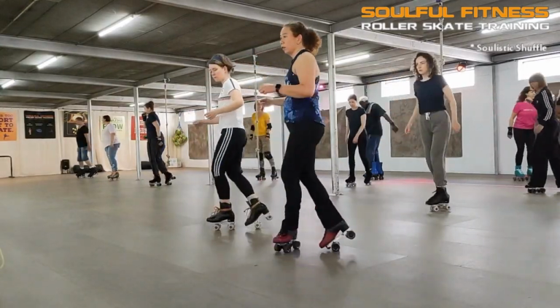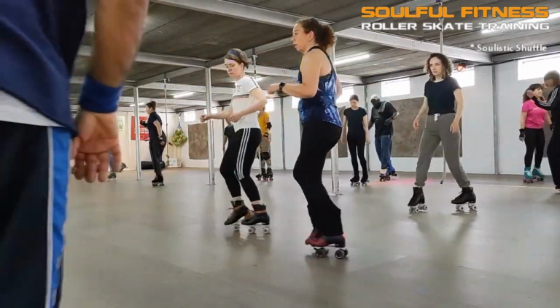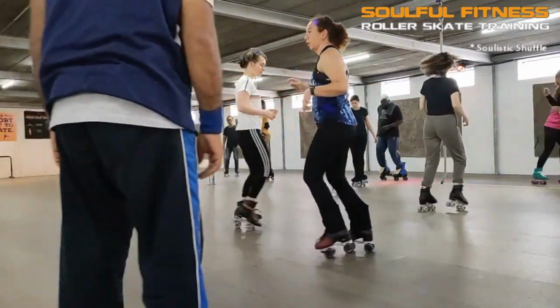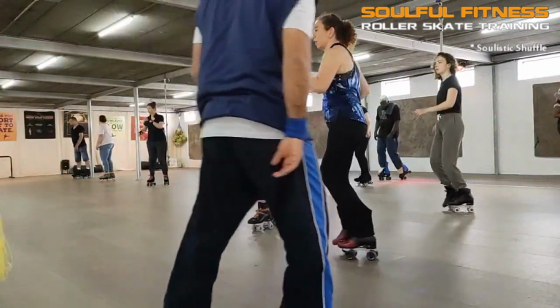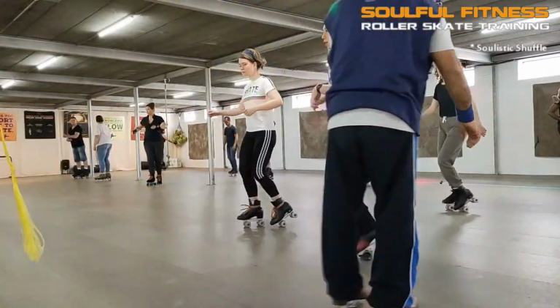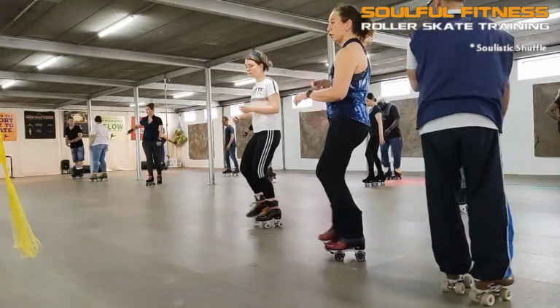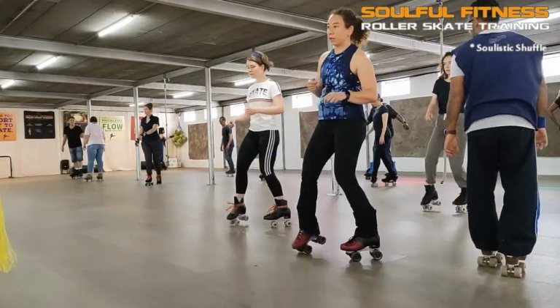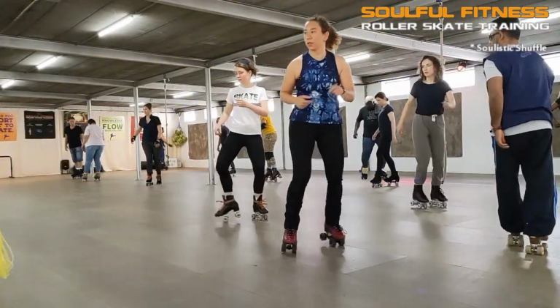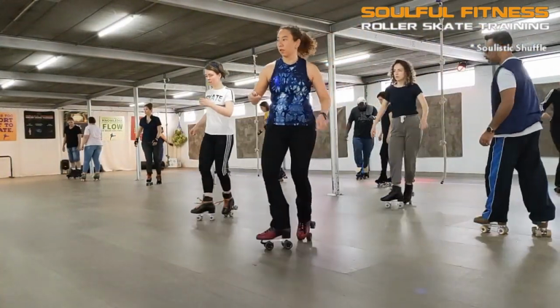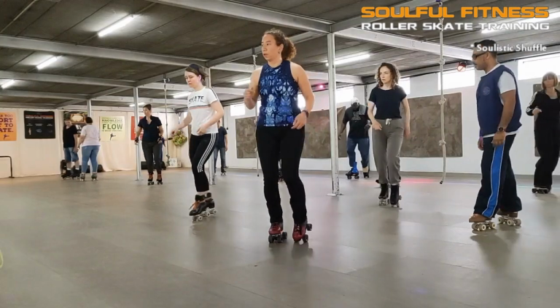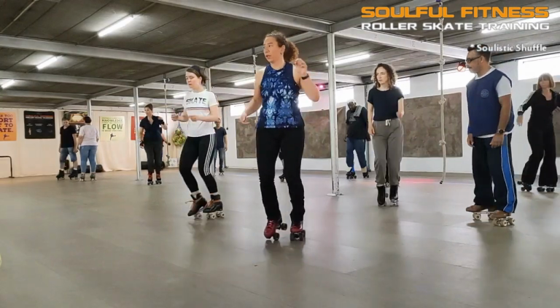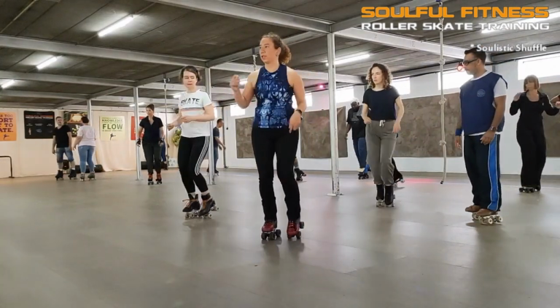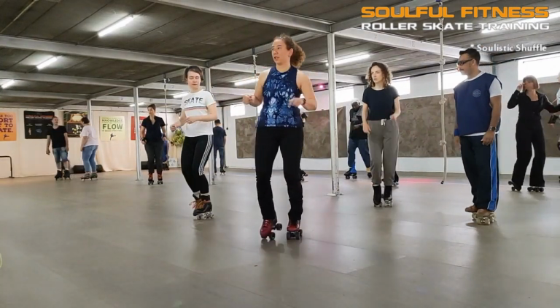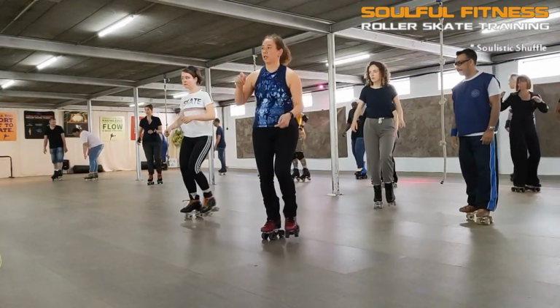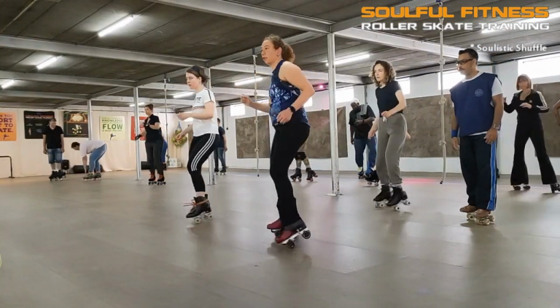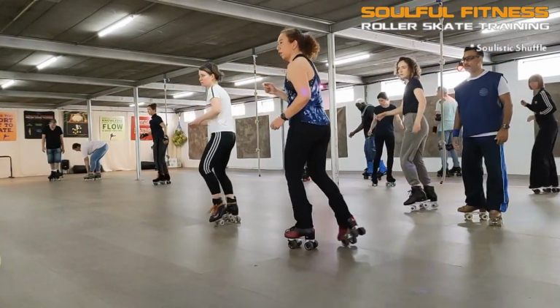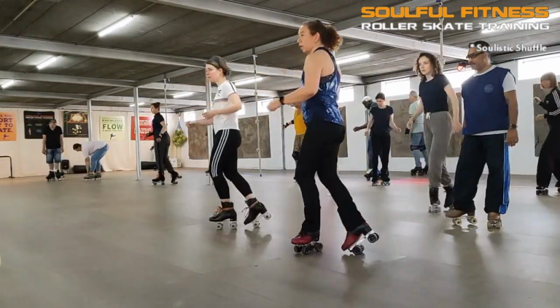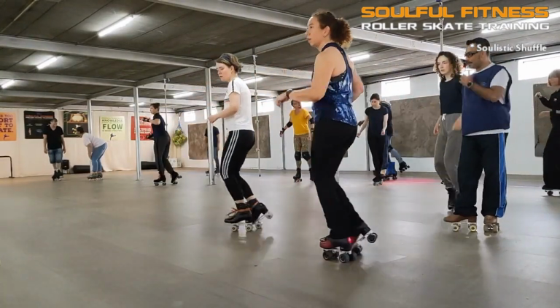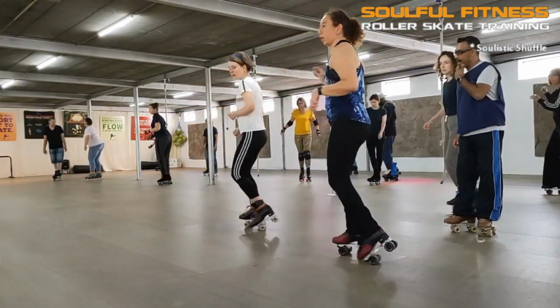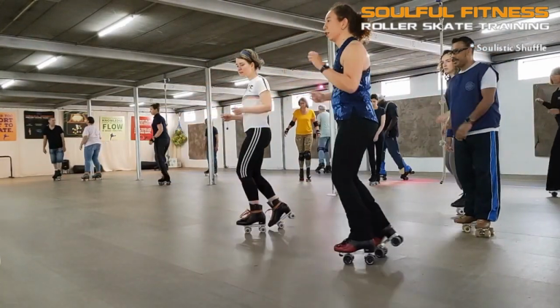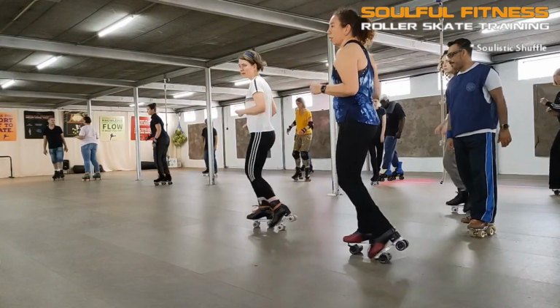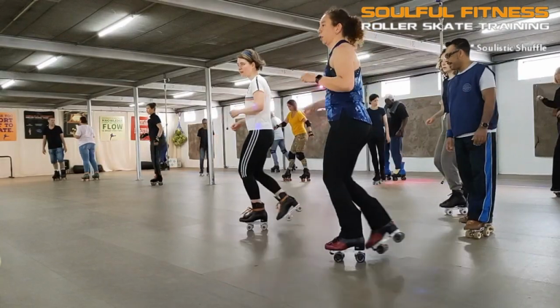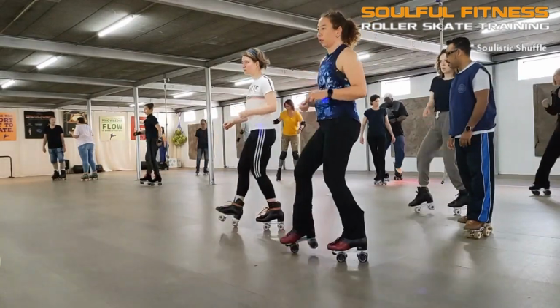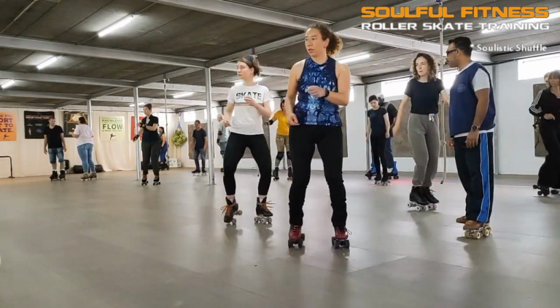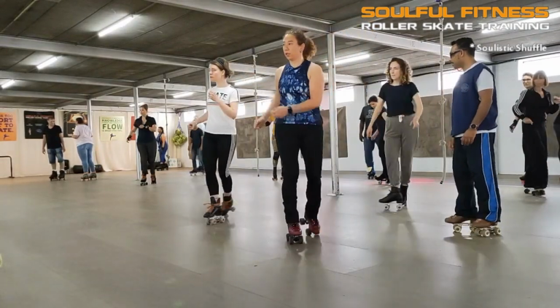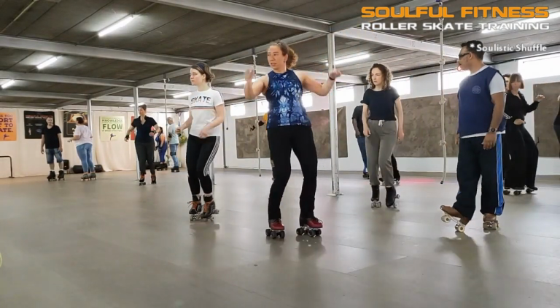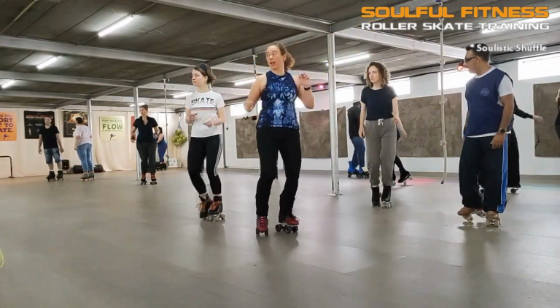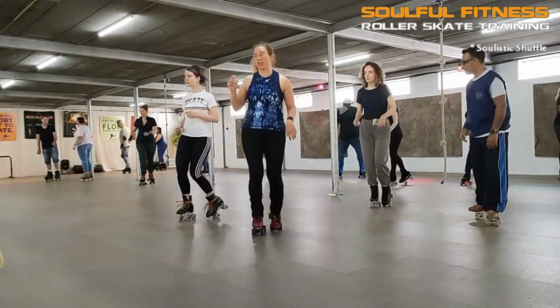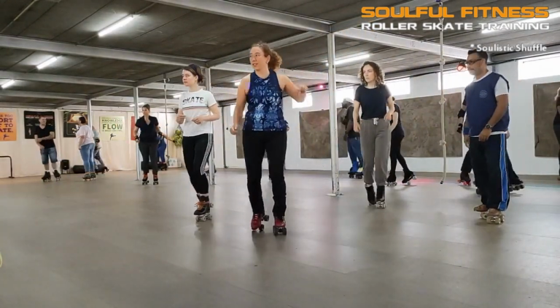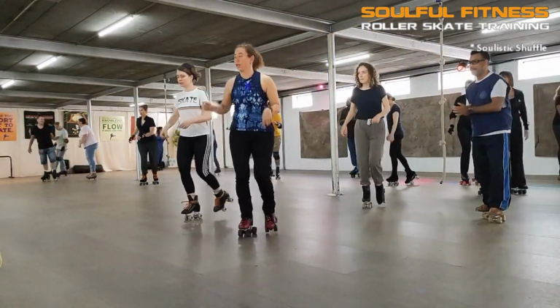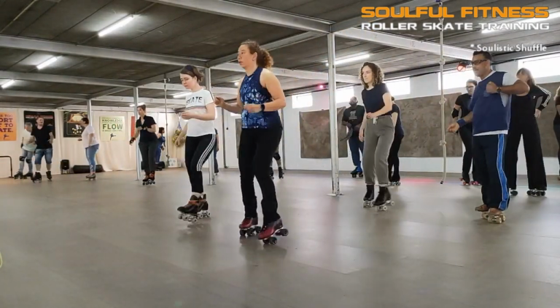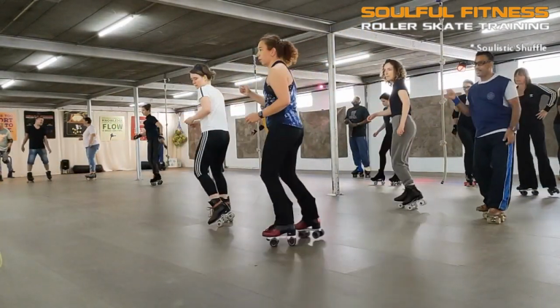Take a good old Bfunk Shuffle with a few front-lean dribbles and some soulistic shifting, top it all off with some pendulum turns. And what do you got? Well, a pretty solid drilling exercise I refer to as the soulistic shuffle.